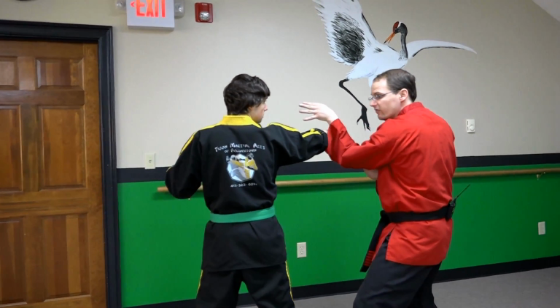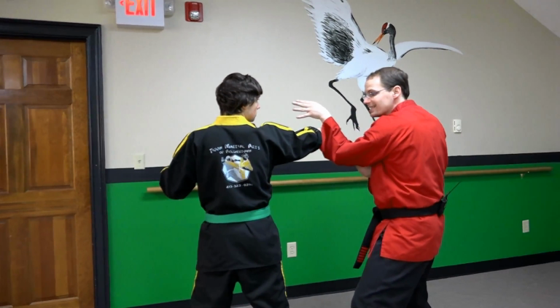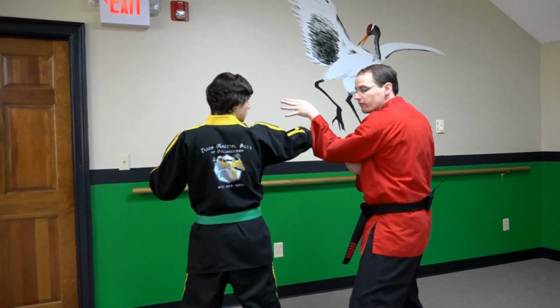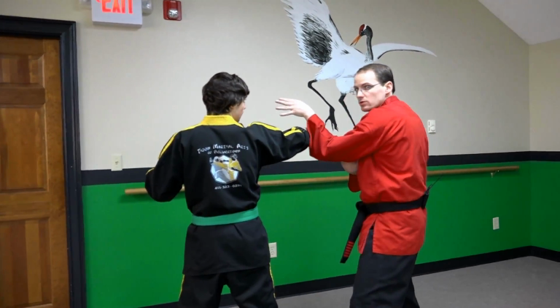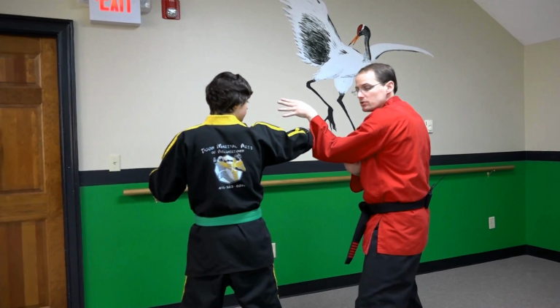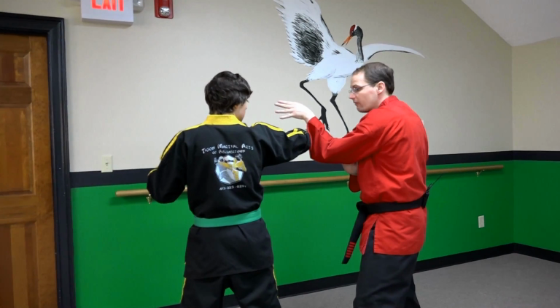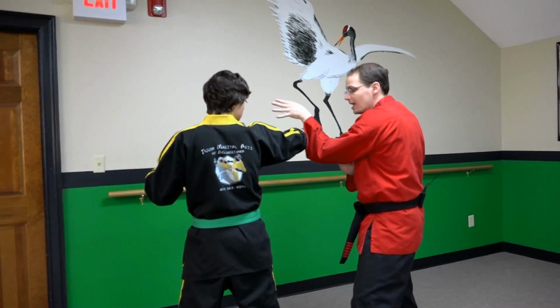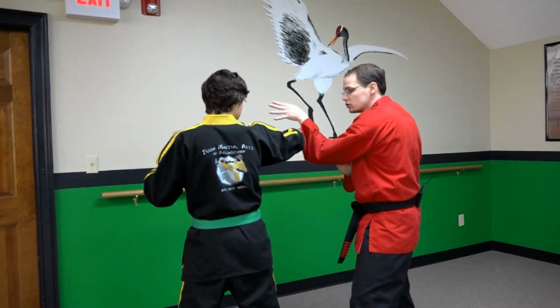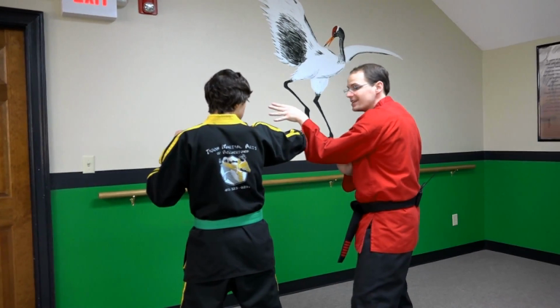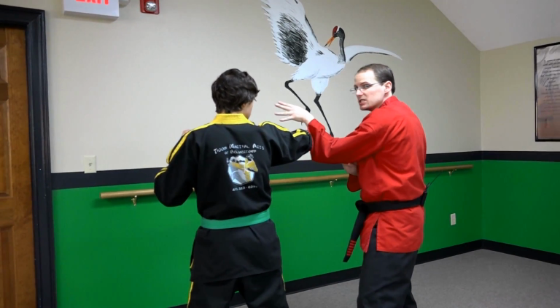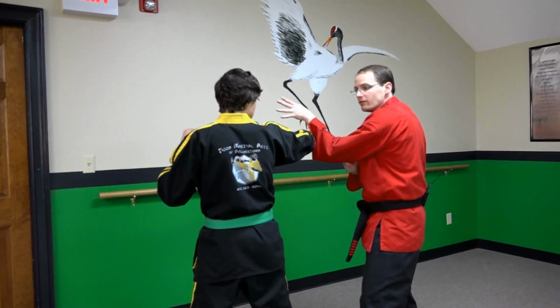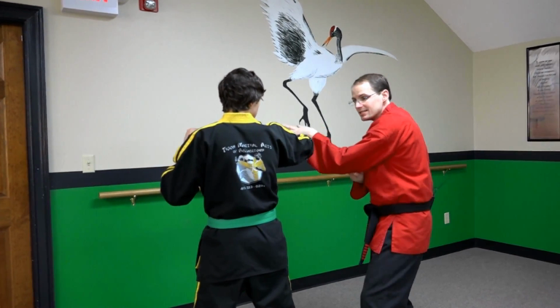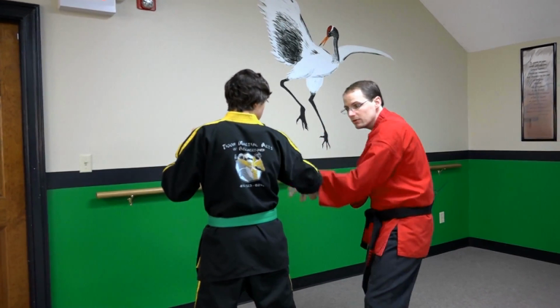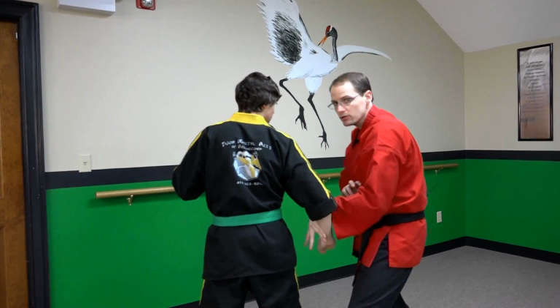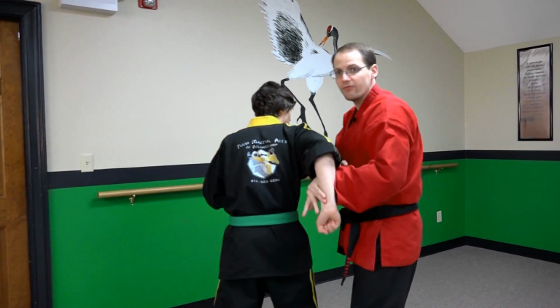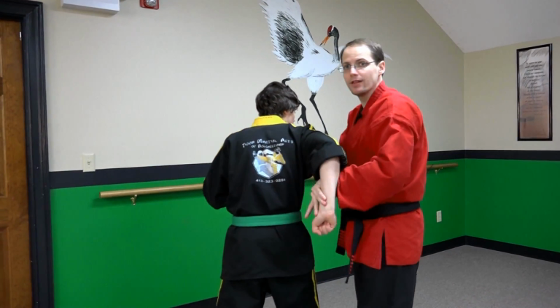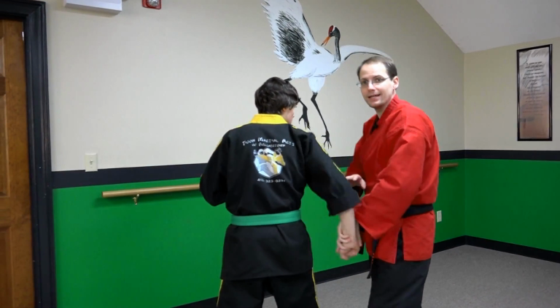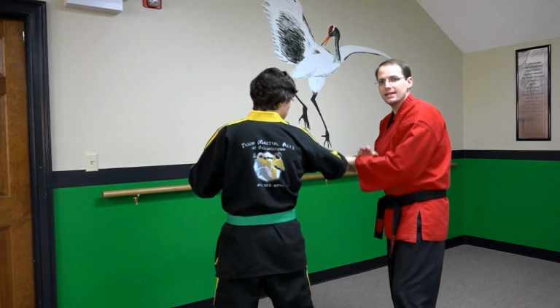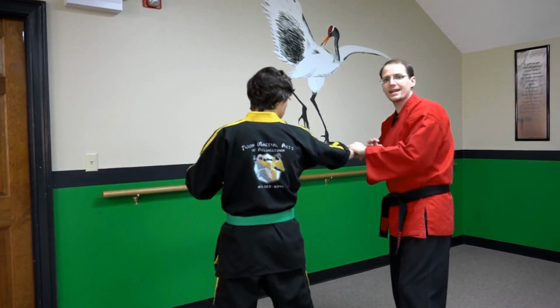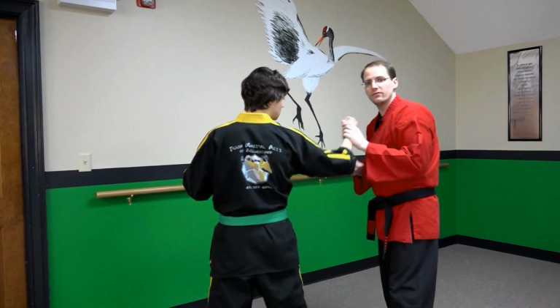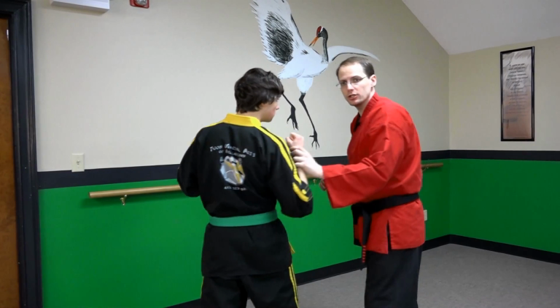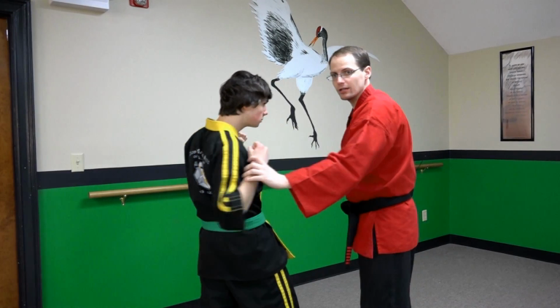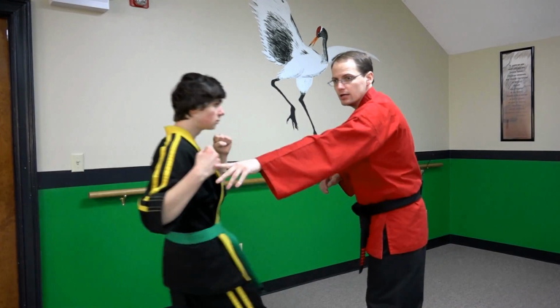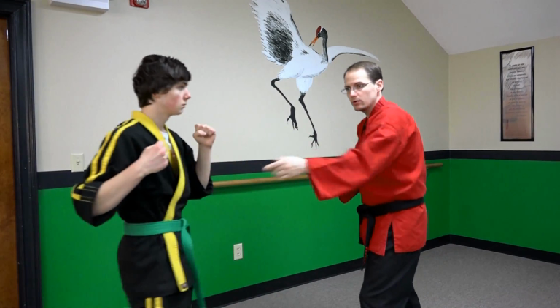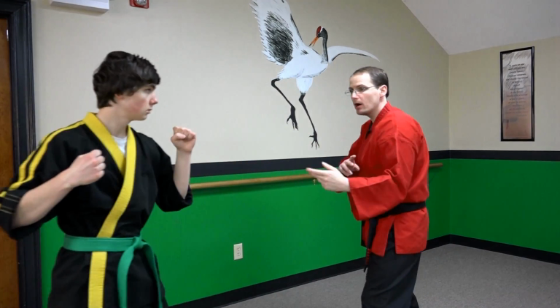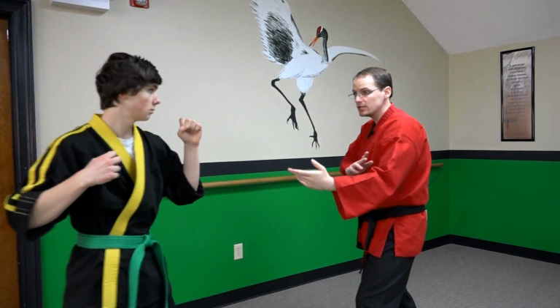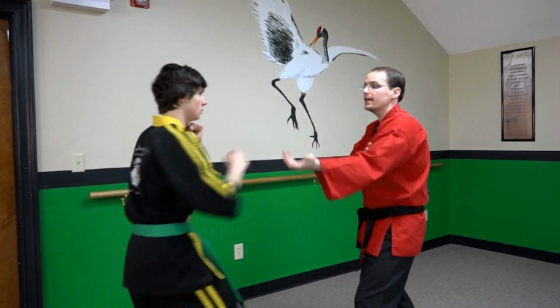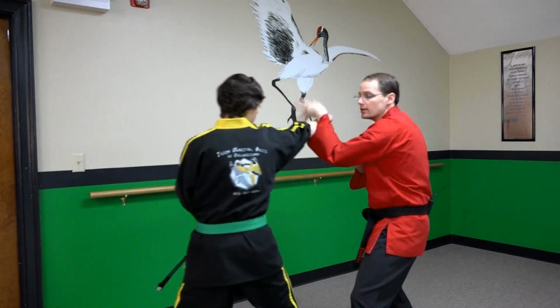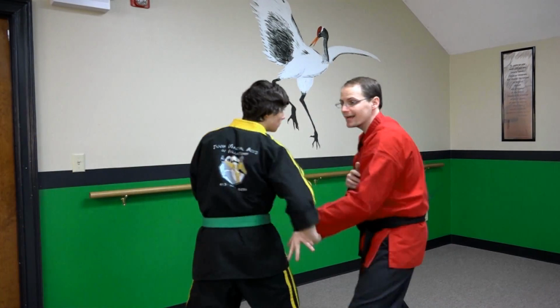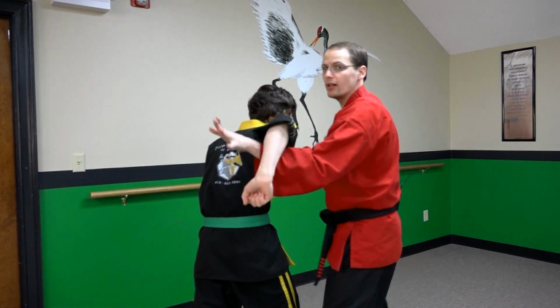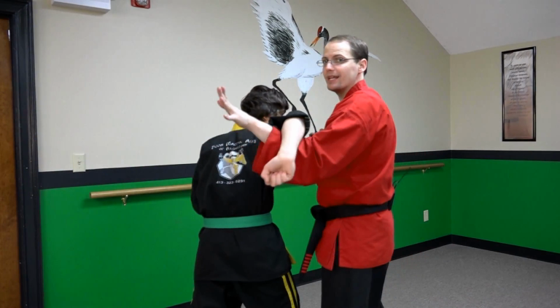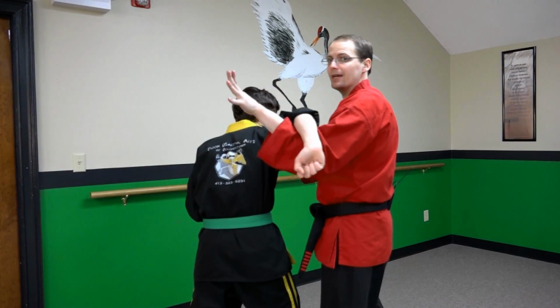When we're using the covering block, the strategy involved is to stick with the person and follow them in. He's not going to leave his punch out there, so when he punches and draws back, I follow him in.